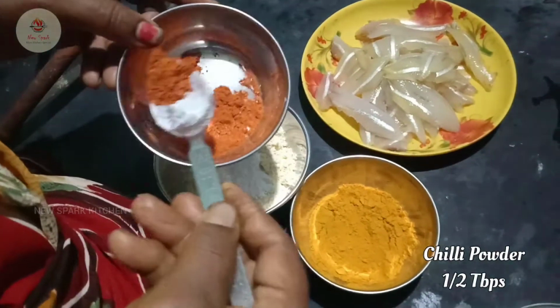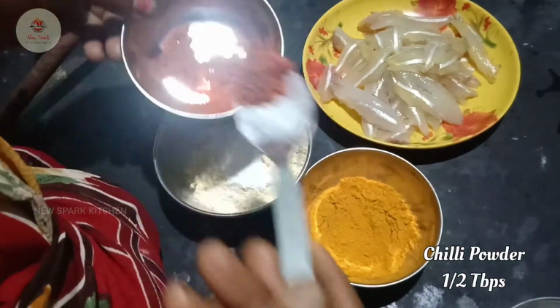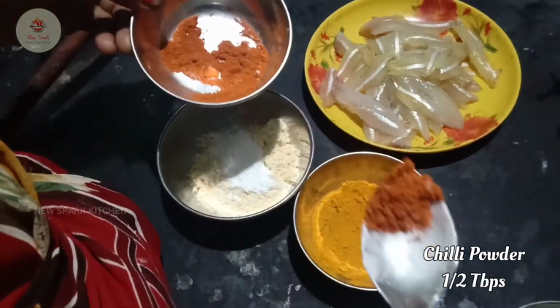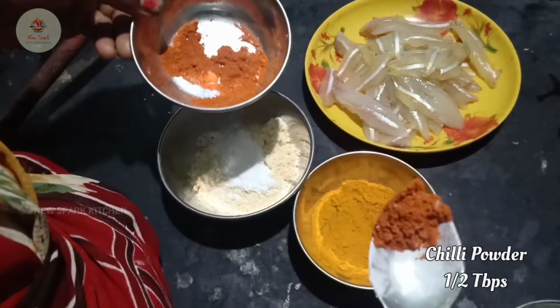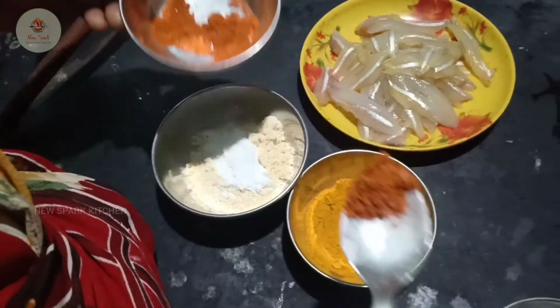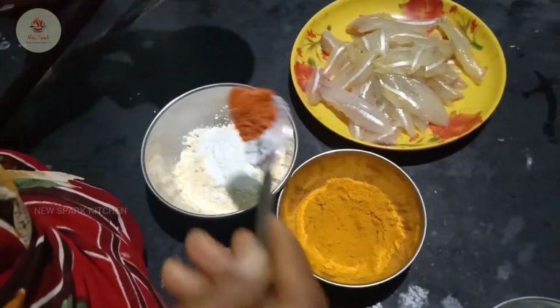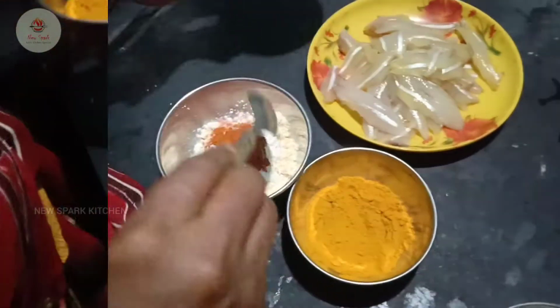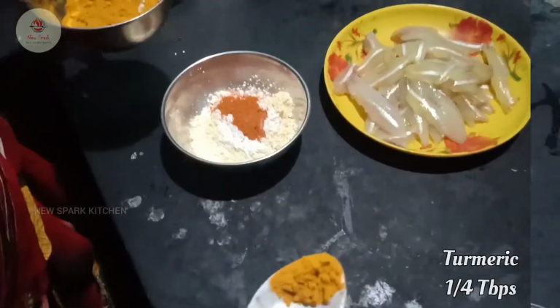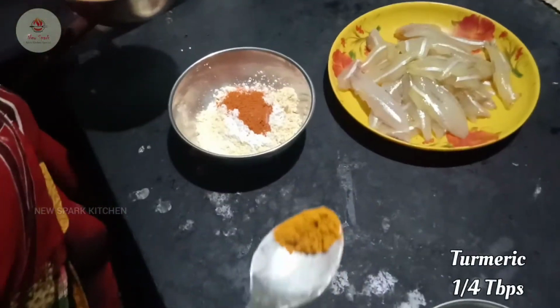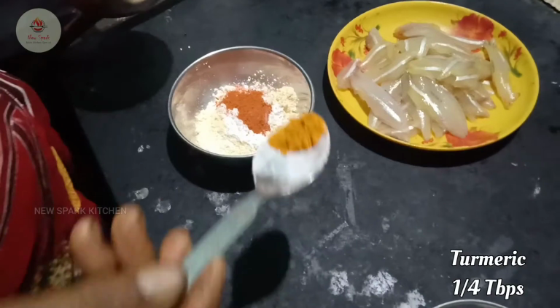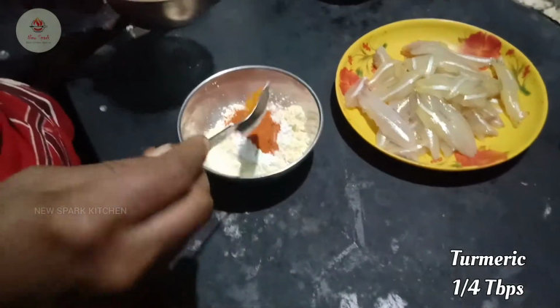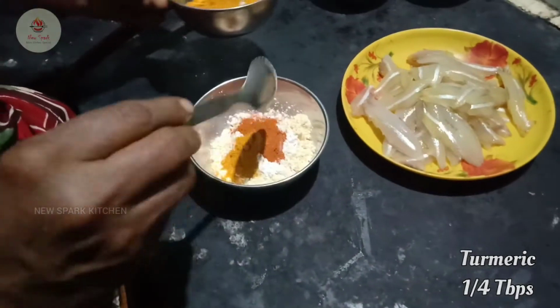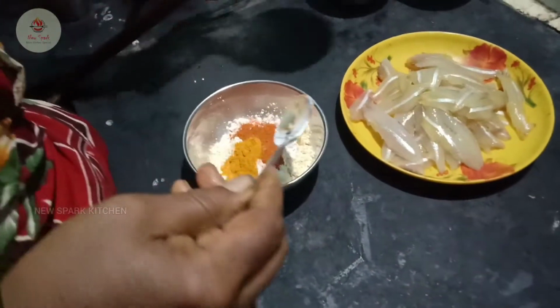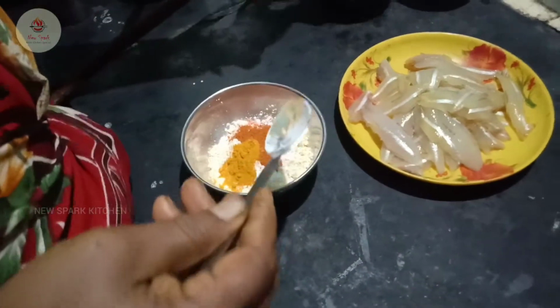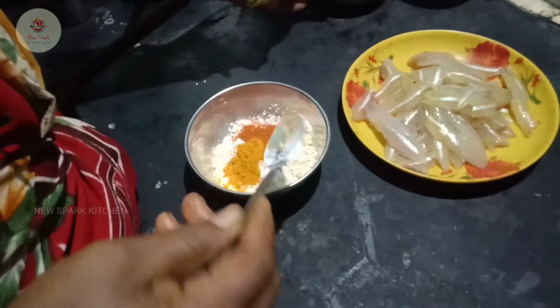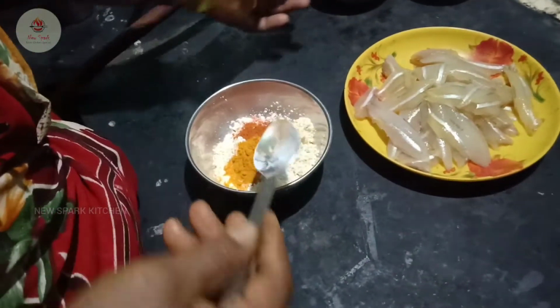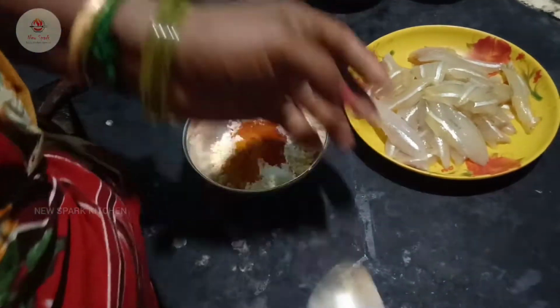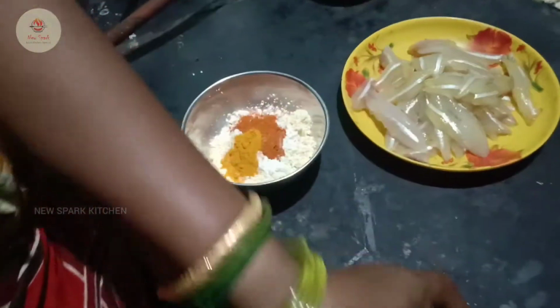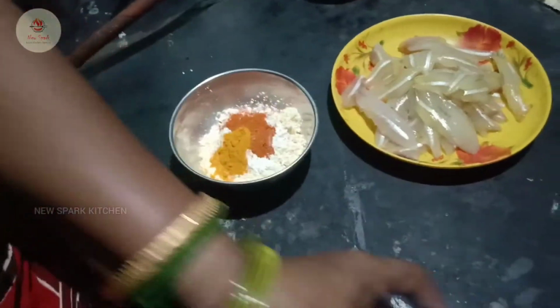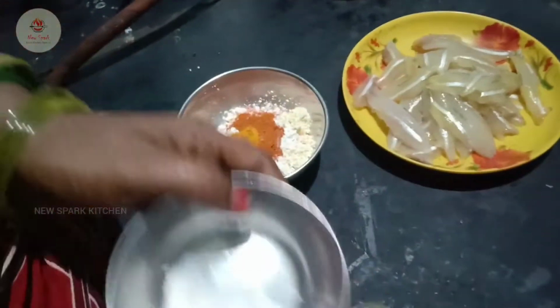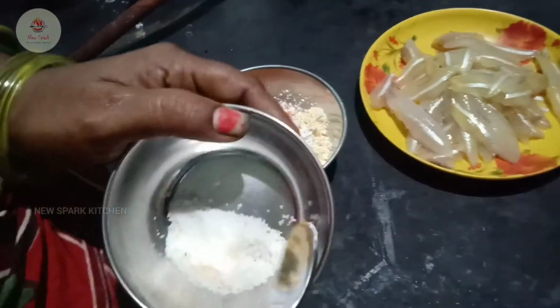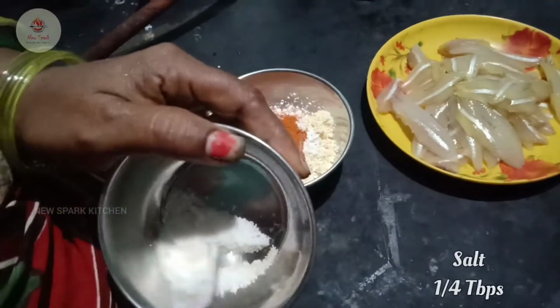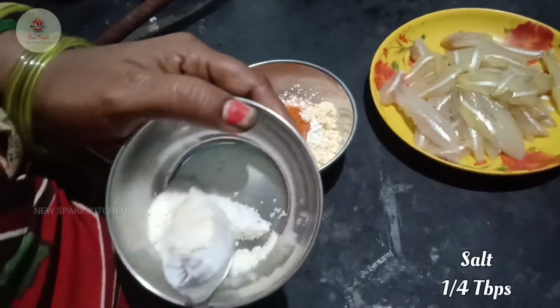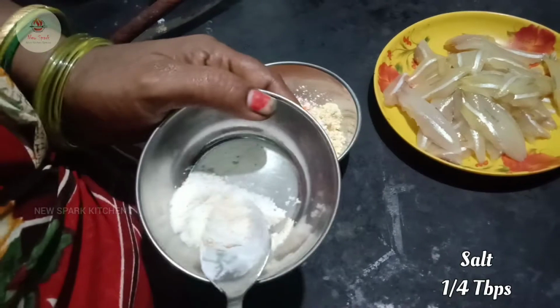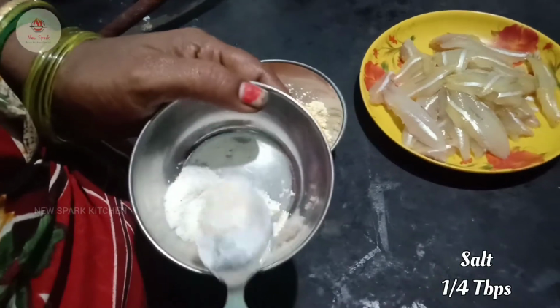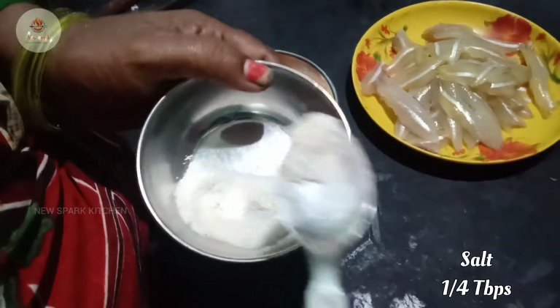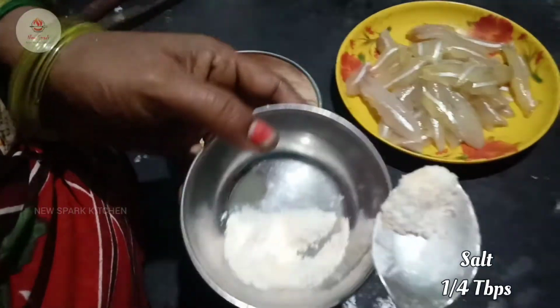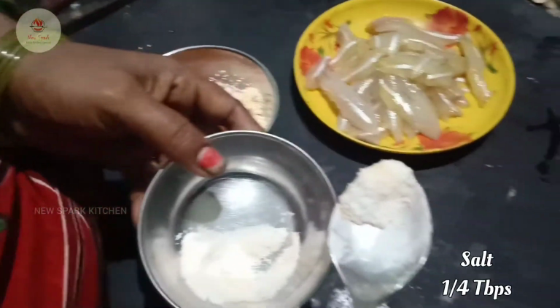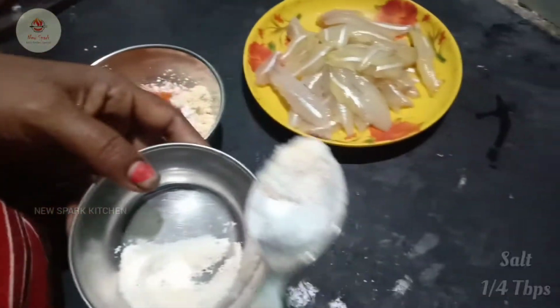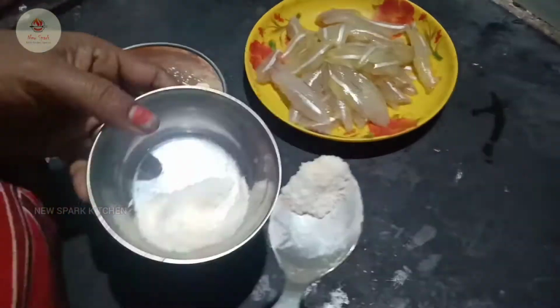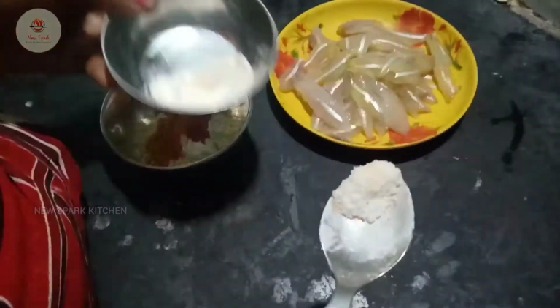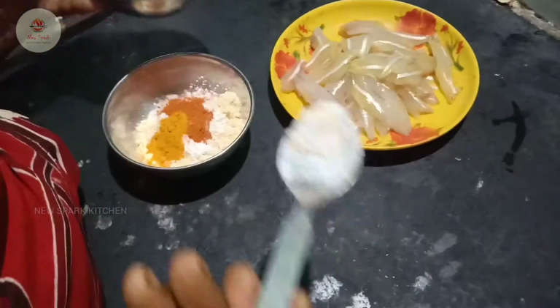1 chip, and this is too hot. 2 chips, 1 half spoon, and 1 and 2 half spoons — 1 and a half spoons.